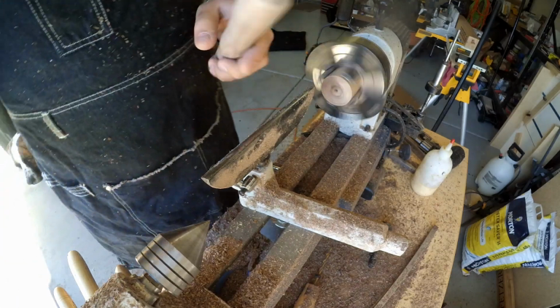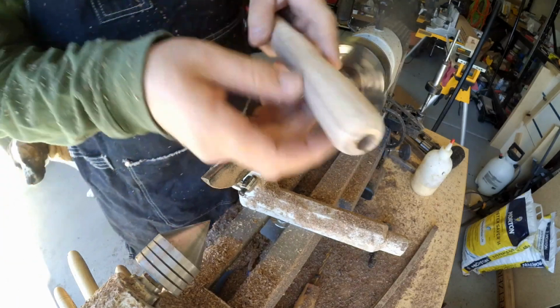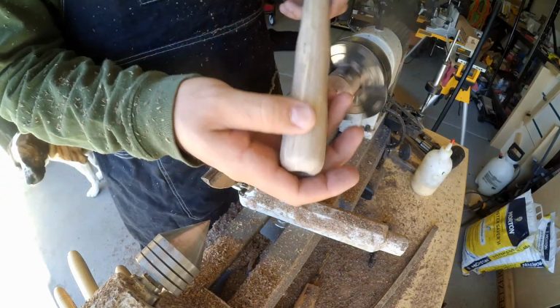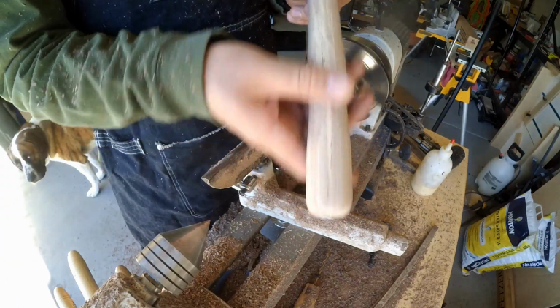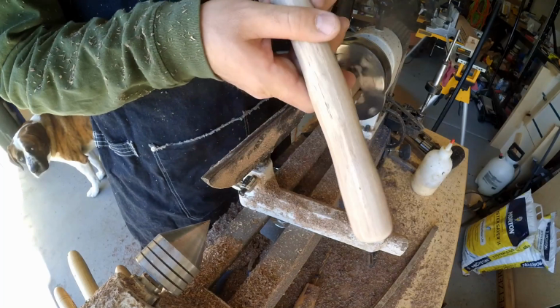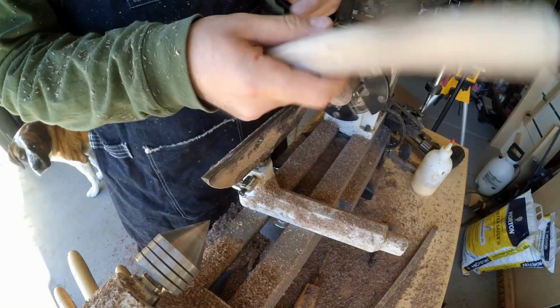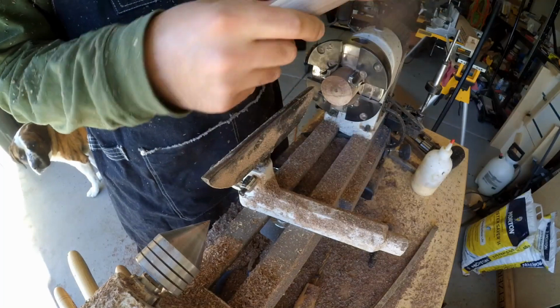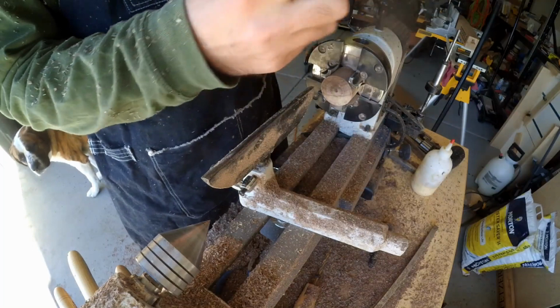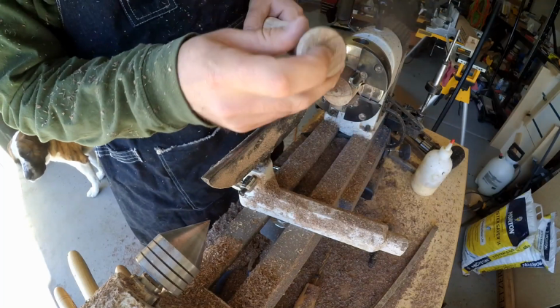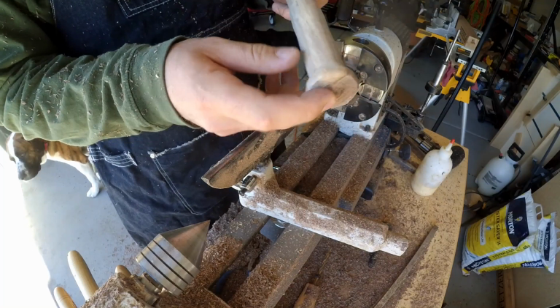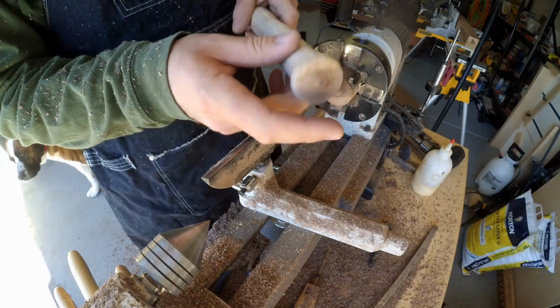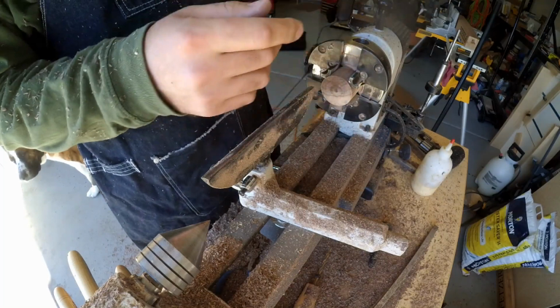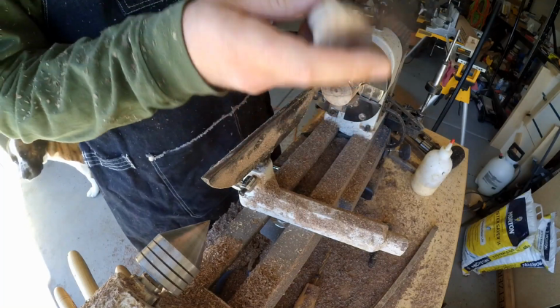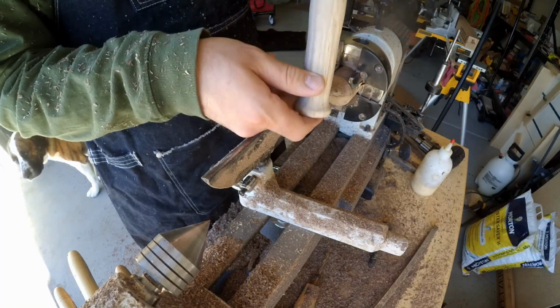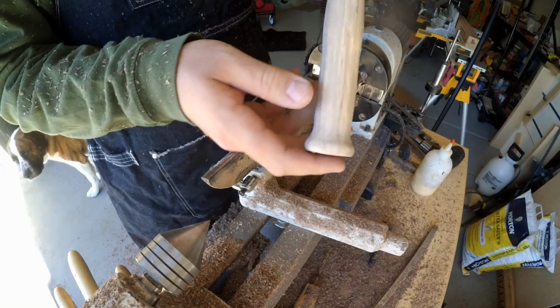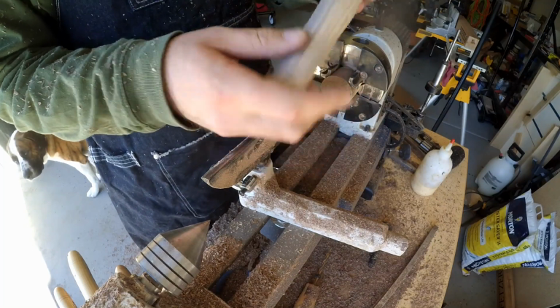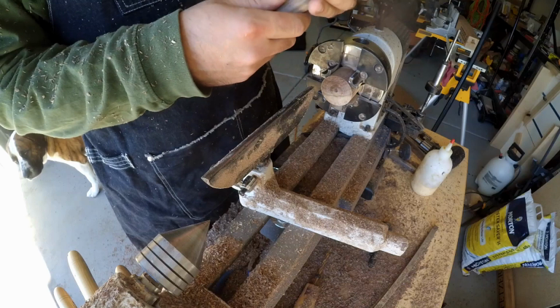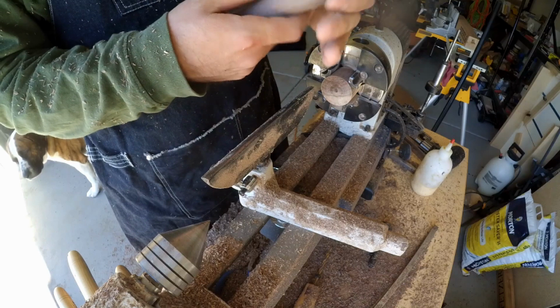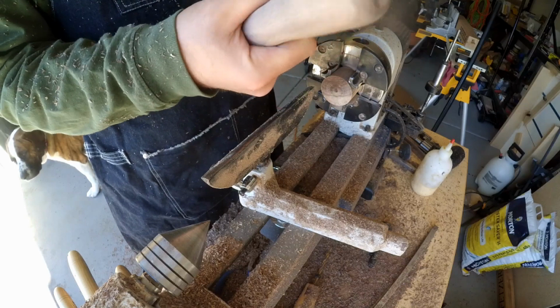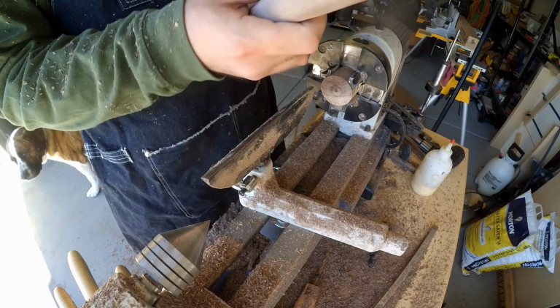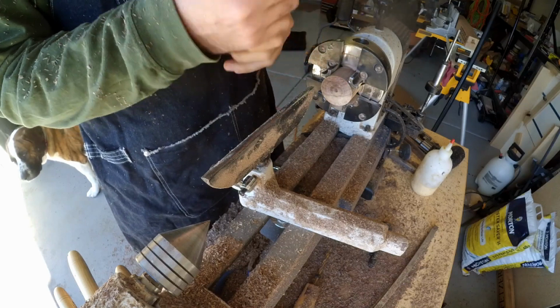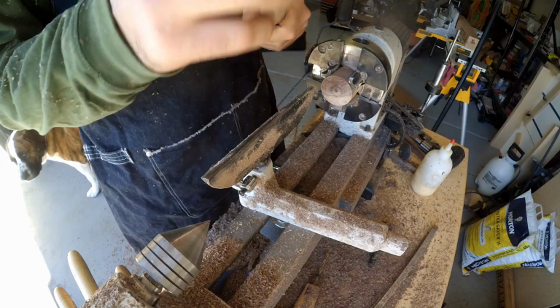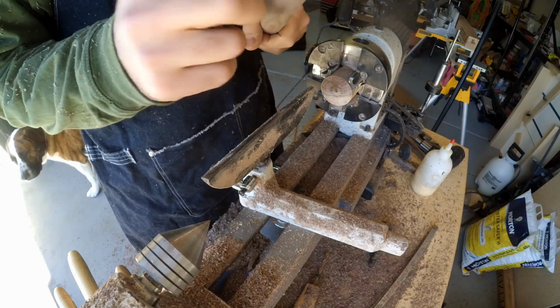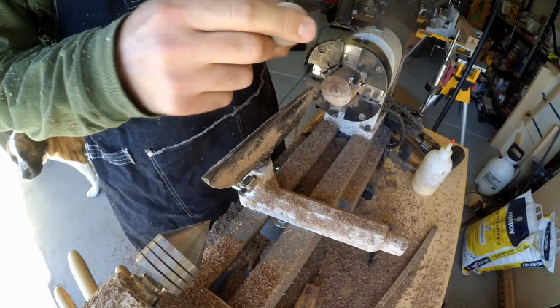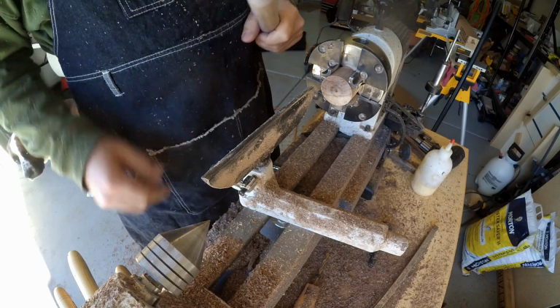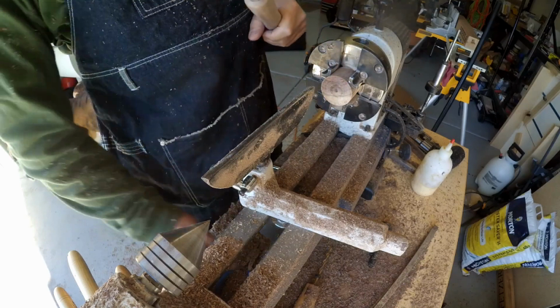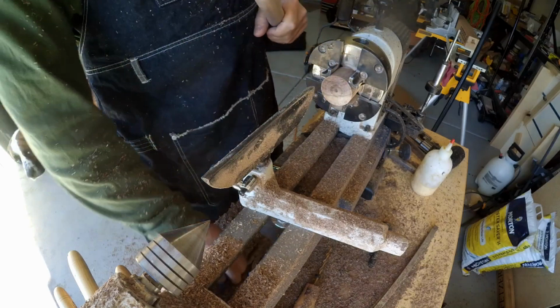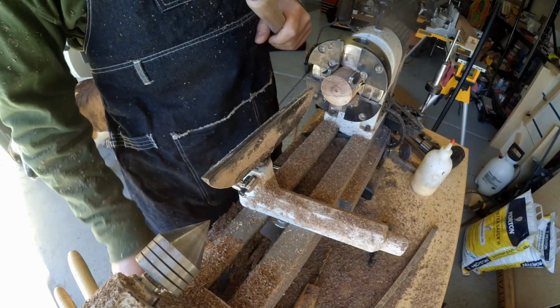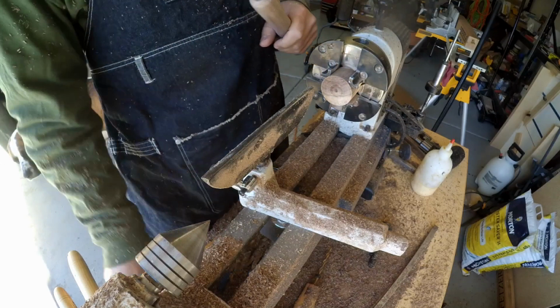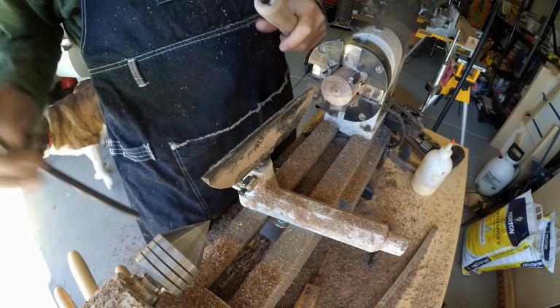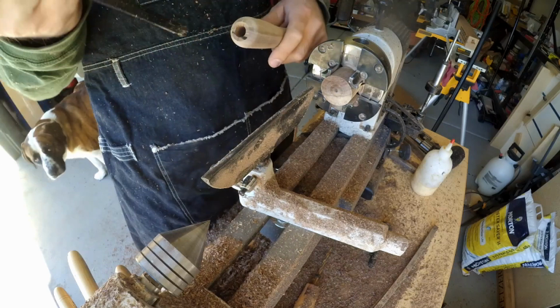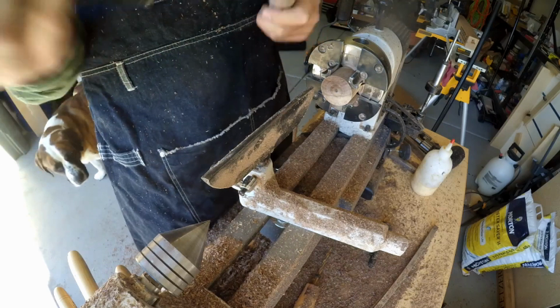And there we have it — a real nice handle. I'll just sand this really fast on my drum sander, and then we'll mount it up. We'll mount the bit that we created up on it.